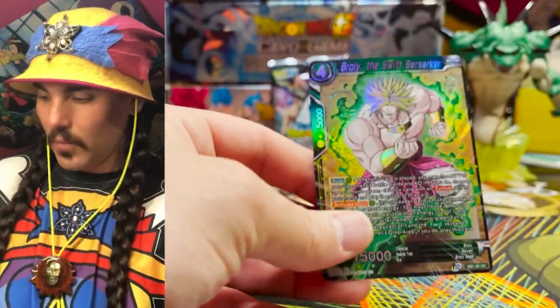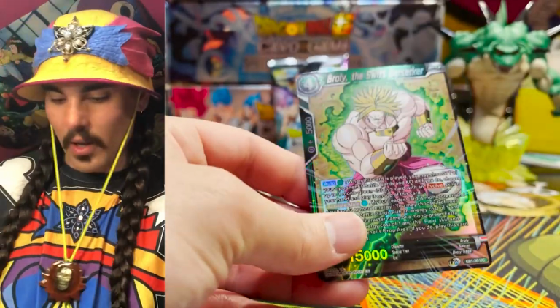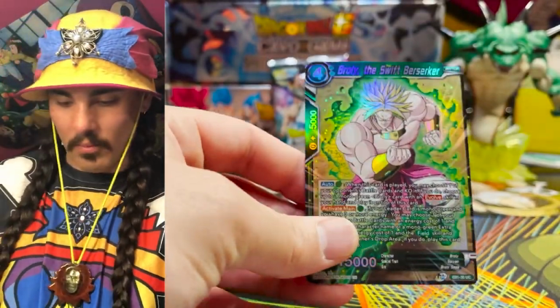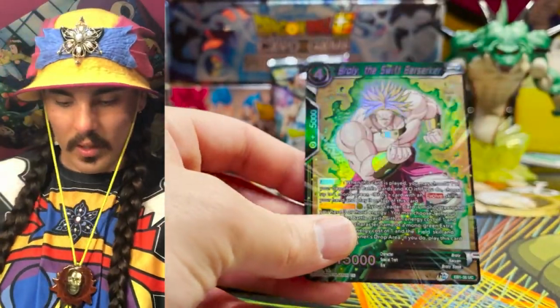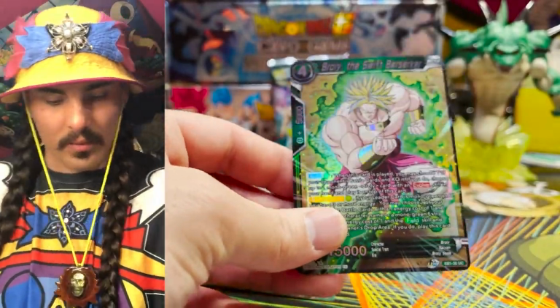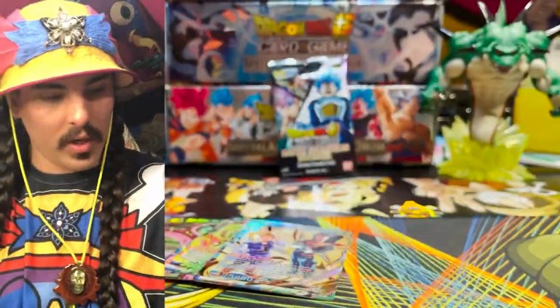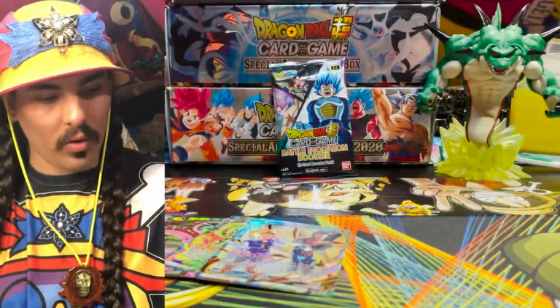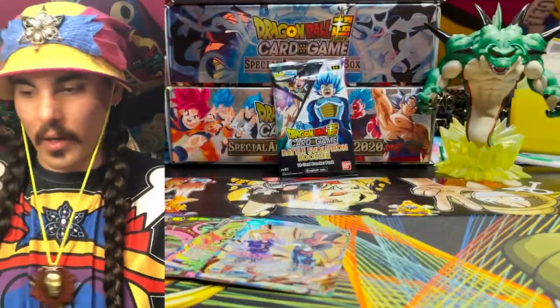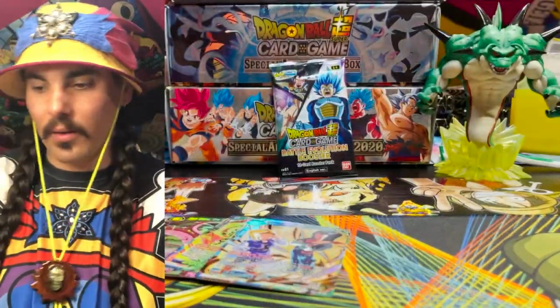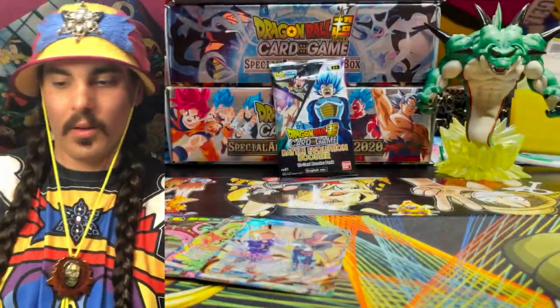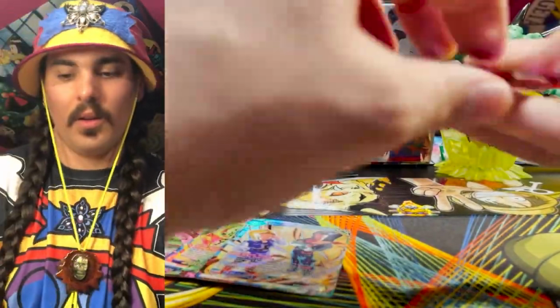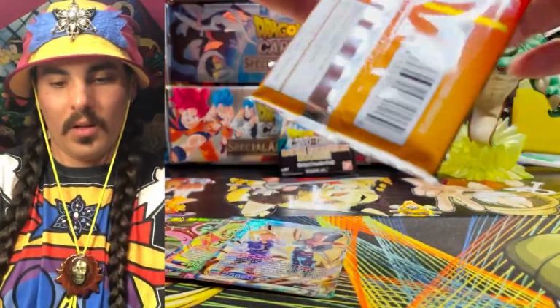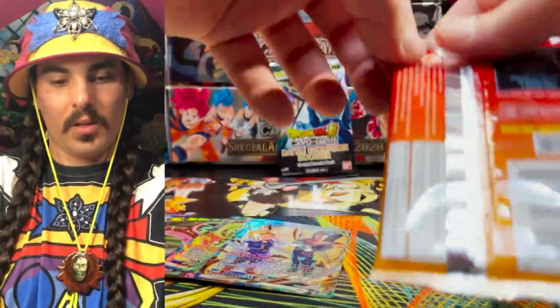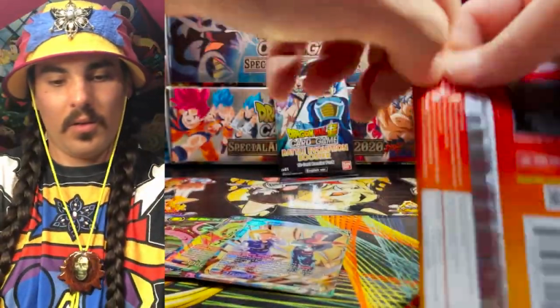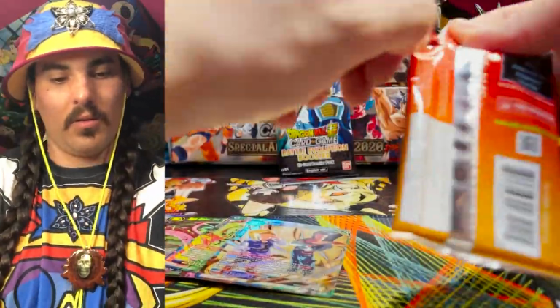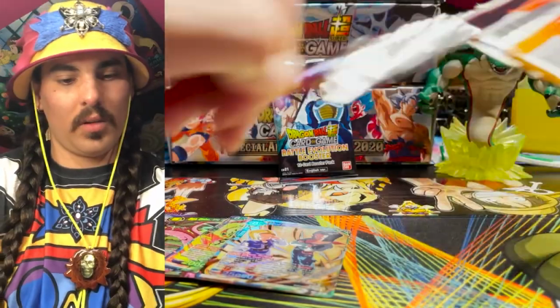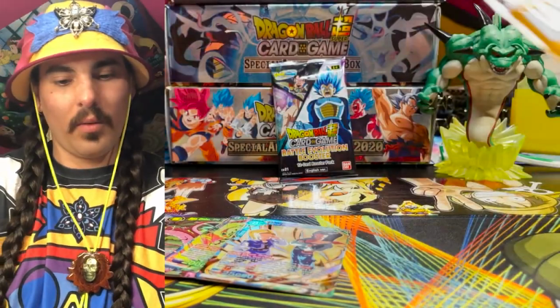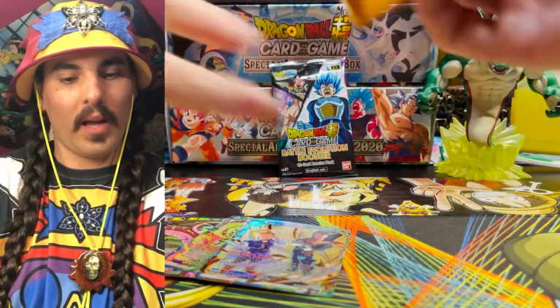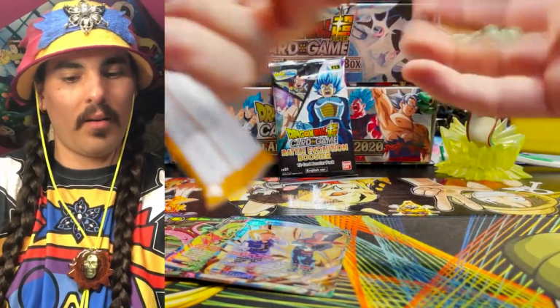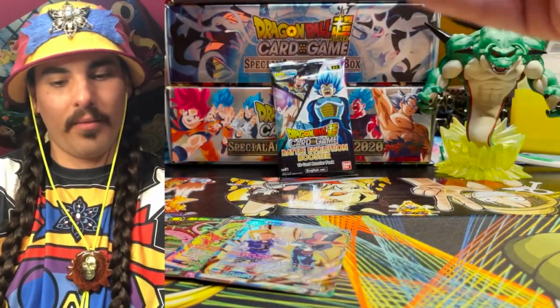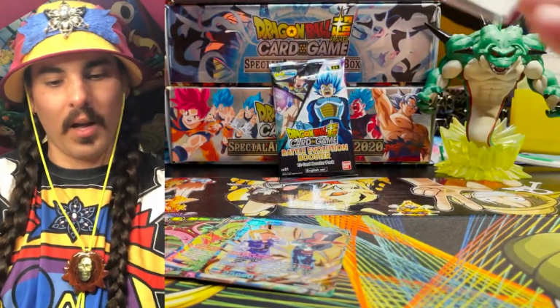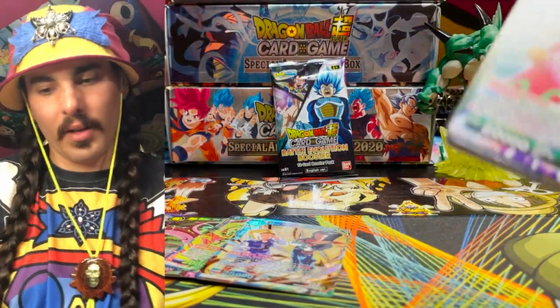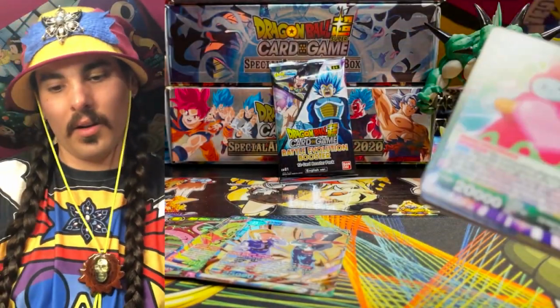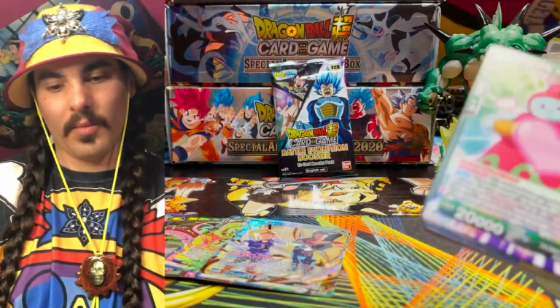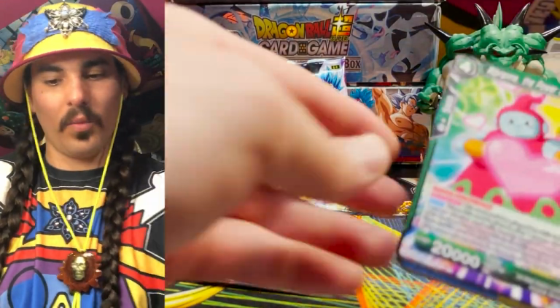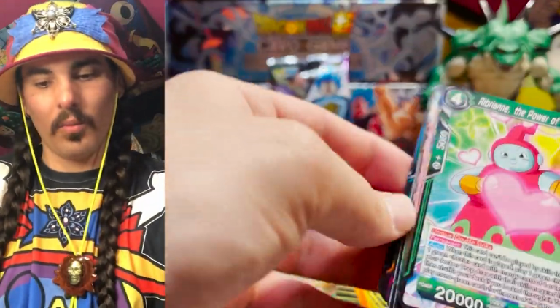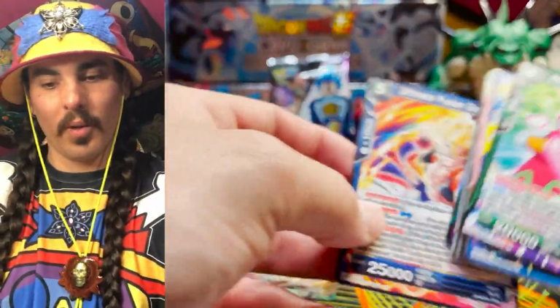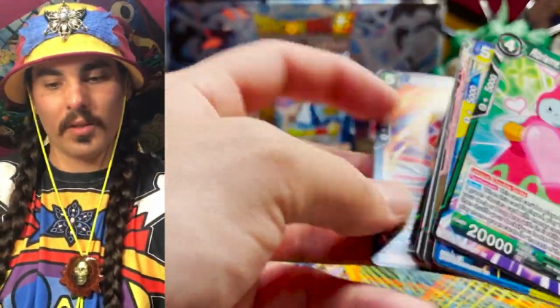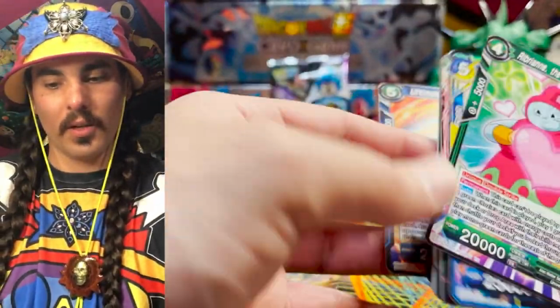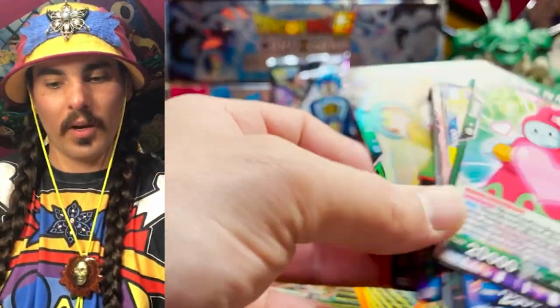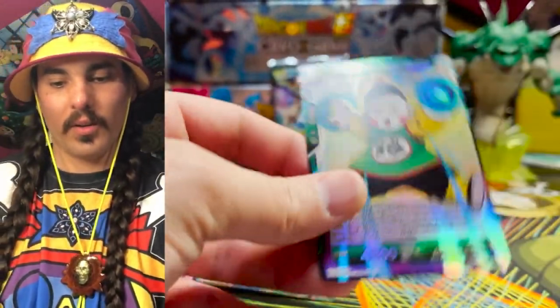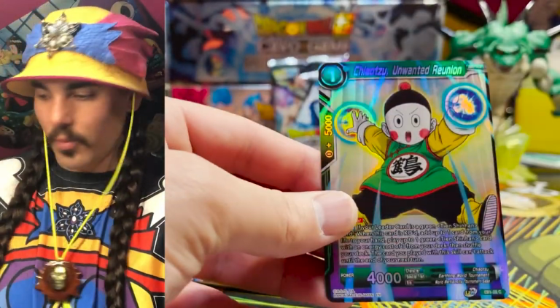Shiny Broly there. So far we have five SRs — so maybe one more. Maybe there's a secret rare on here somewhere. Chow-Tzu — Damping! Very cute.